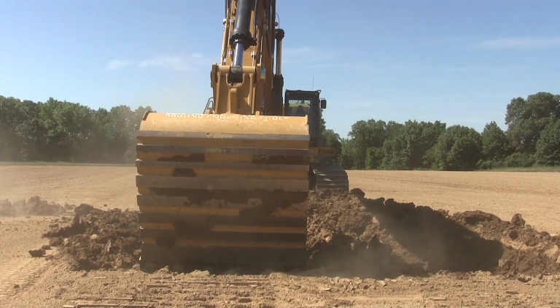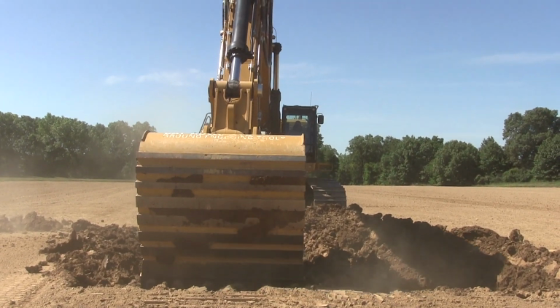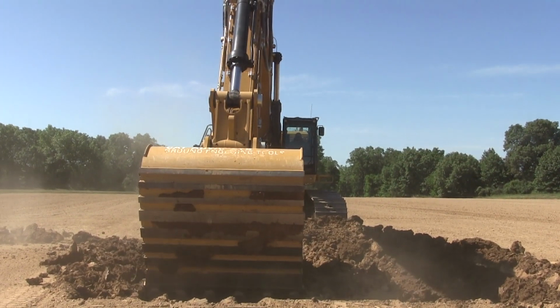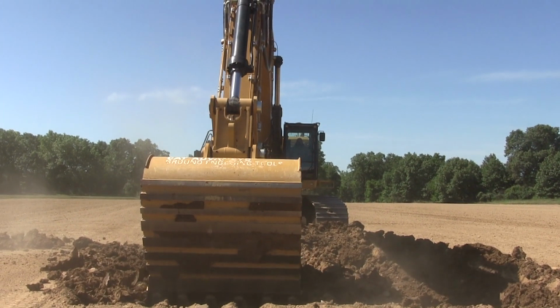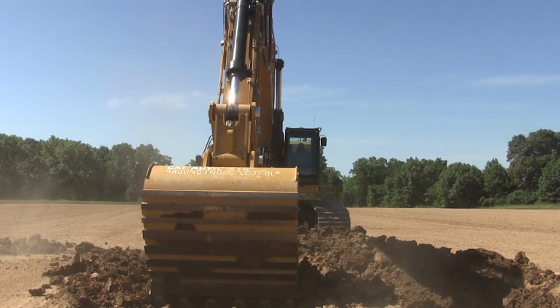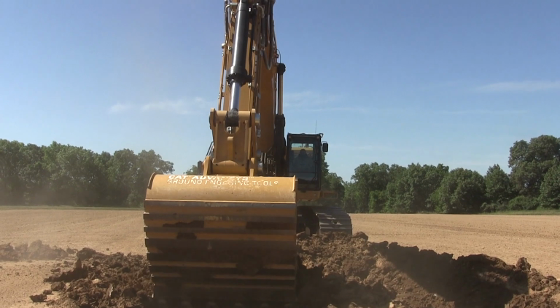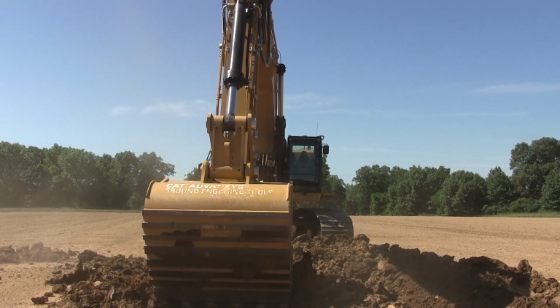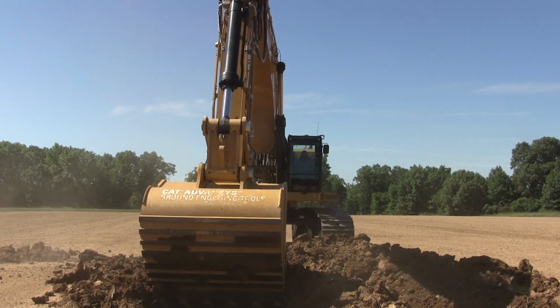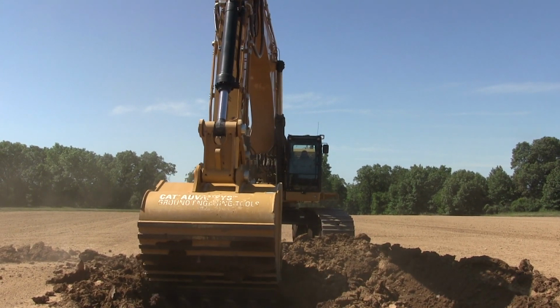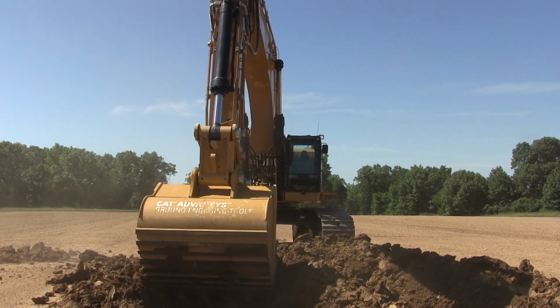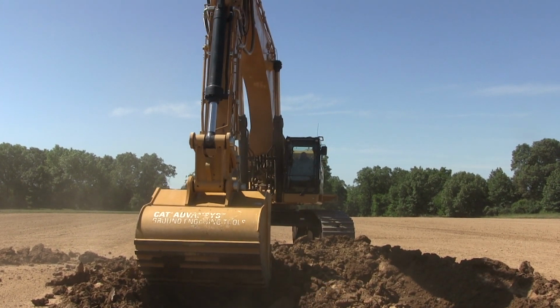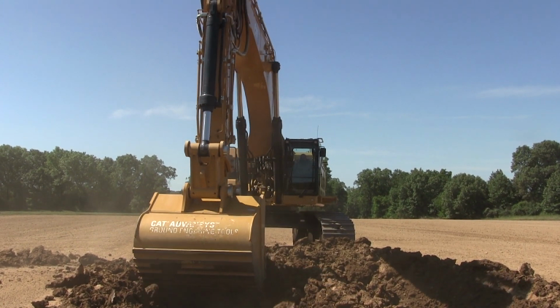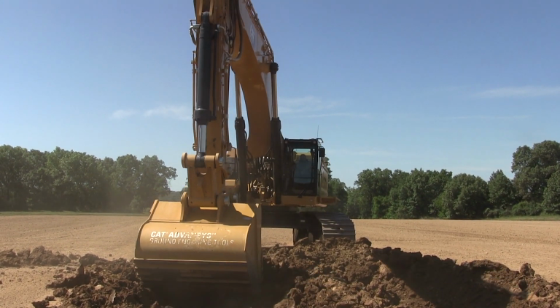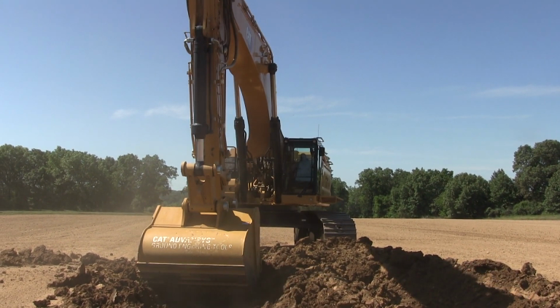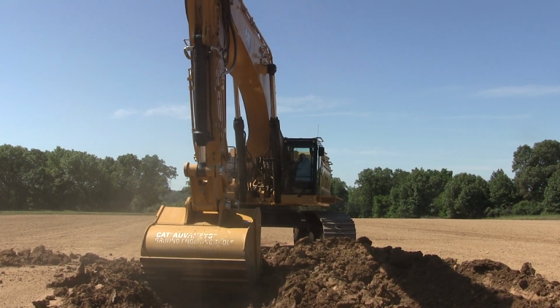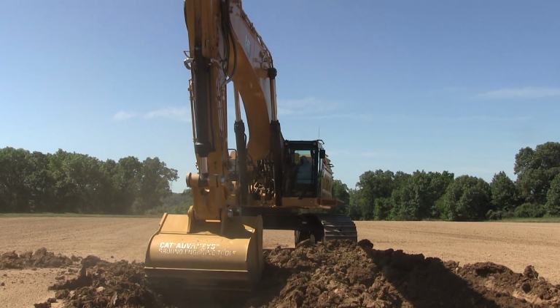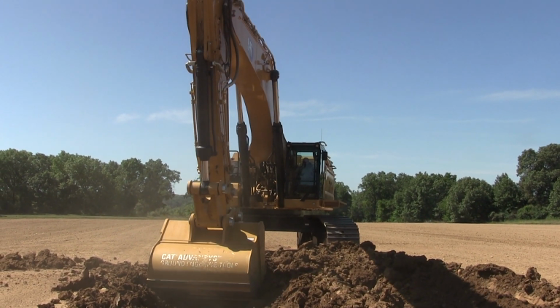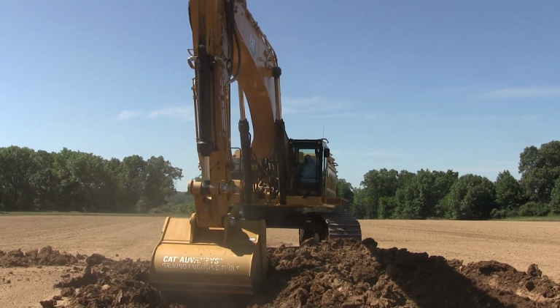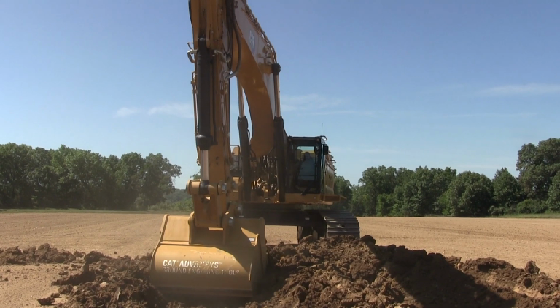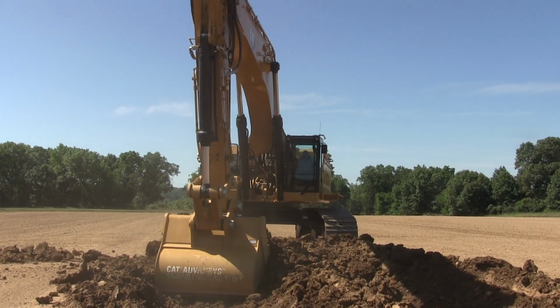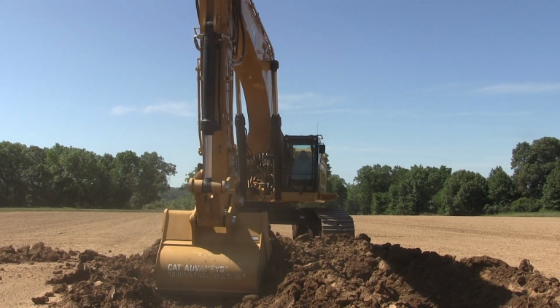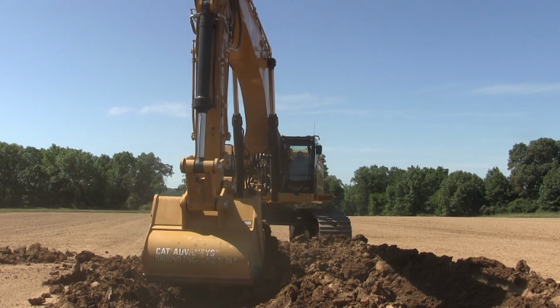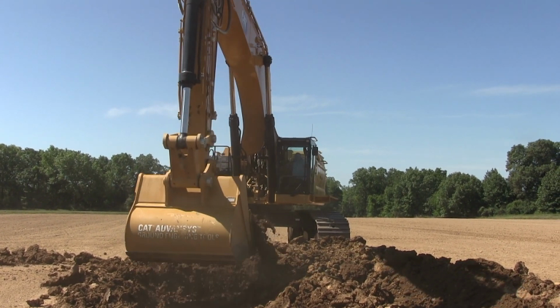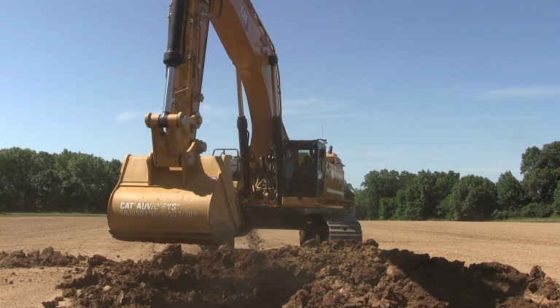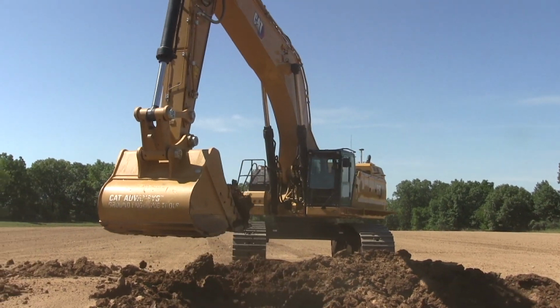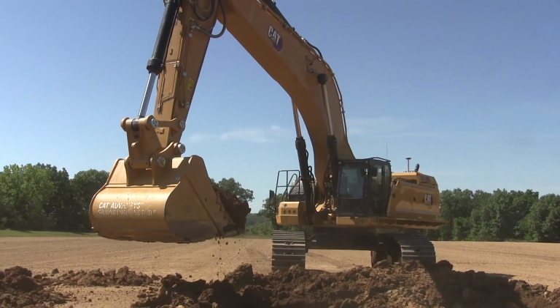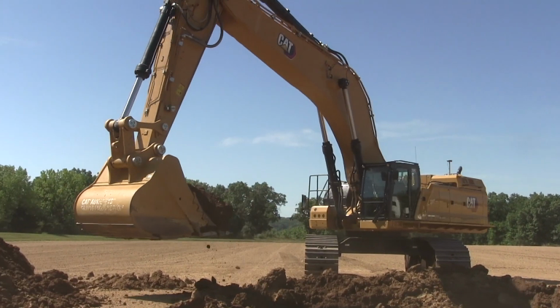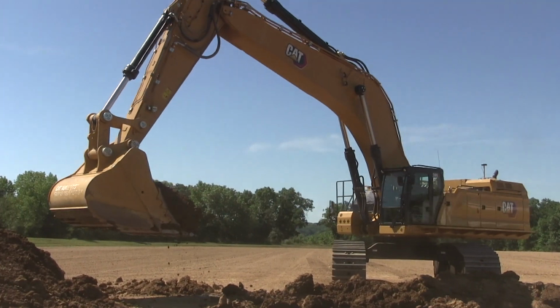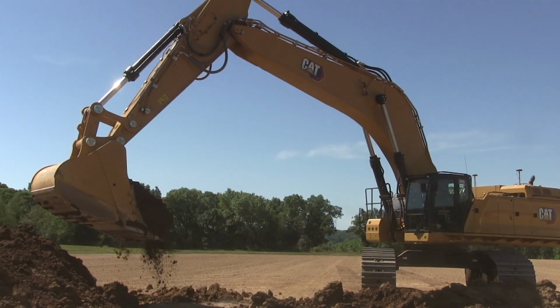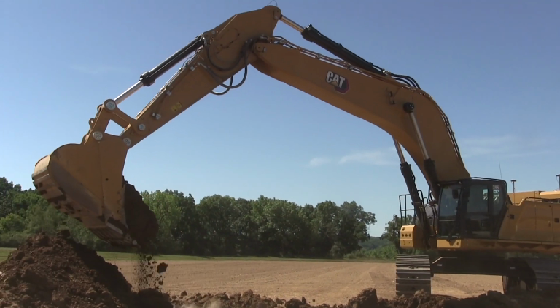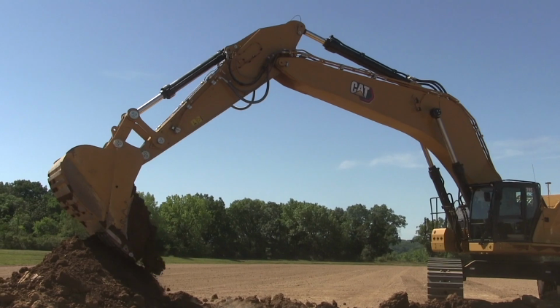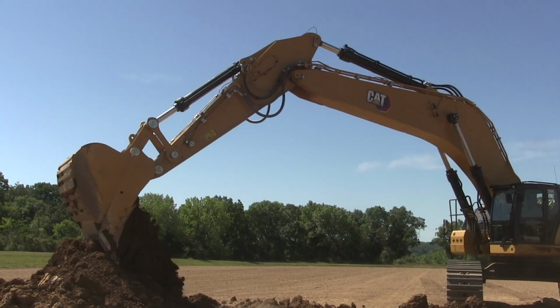The 395 is heavier and has more horsepower than its predecessor. These and other changes — including the ability to use larger buckets — add up to 10 percent more productivity, CAT says.